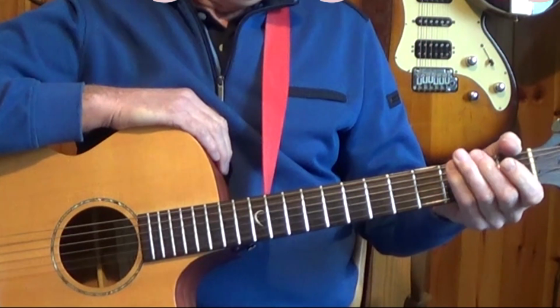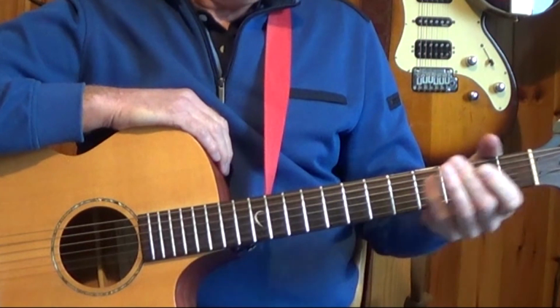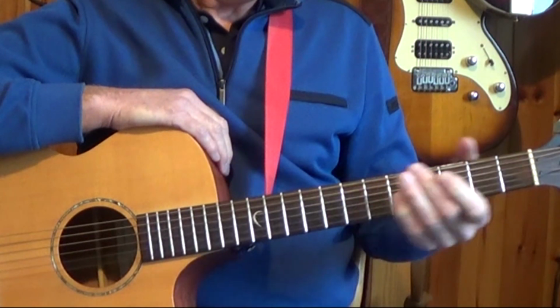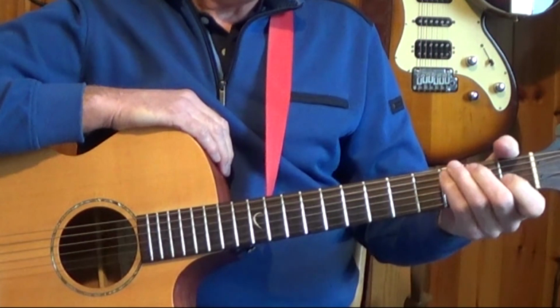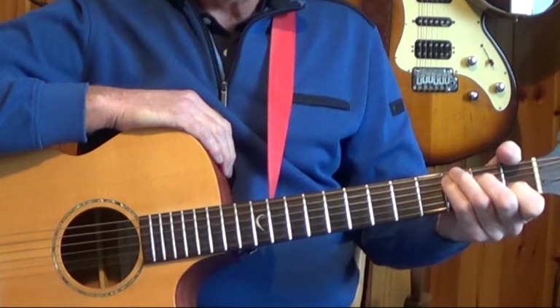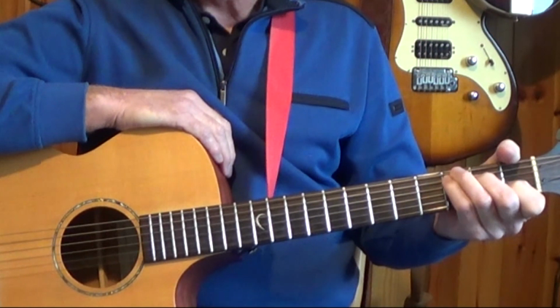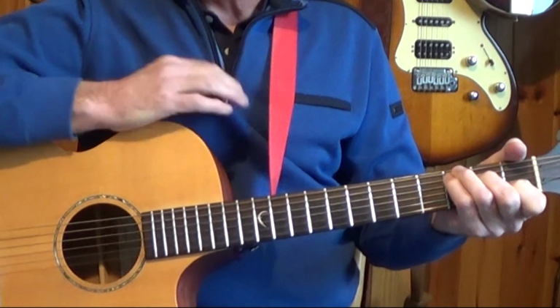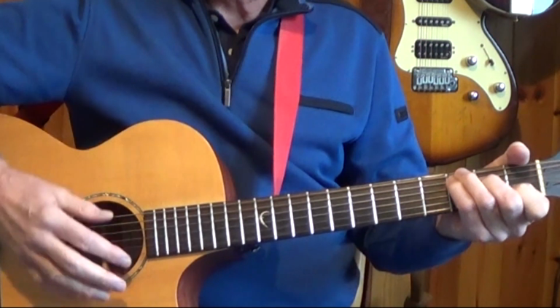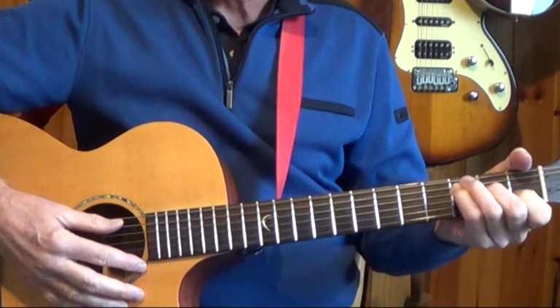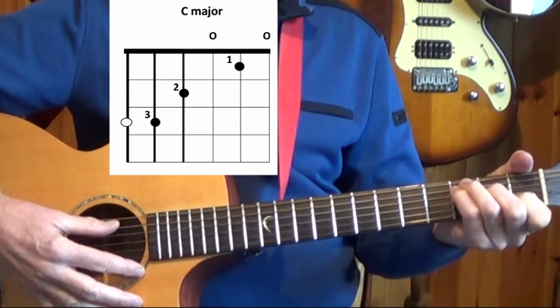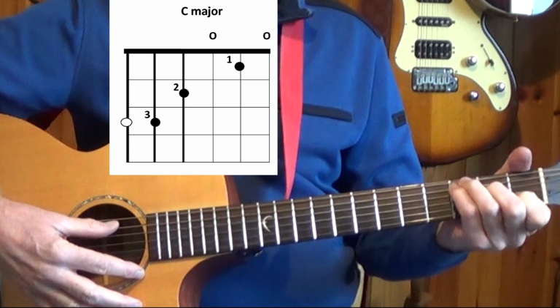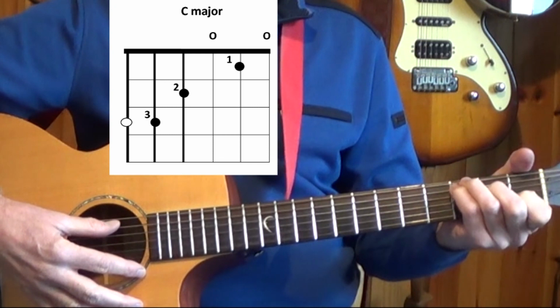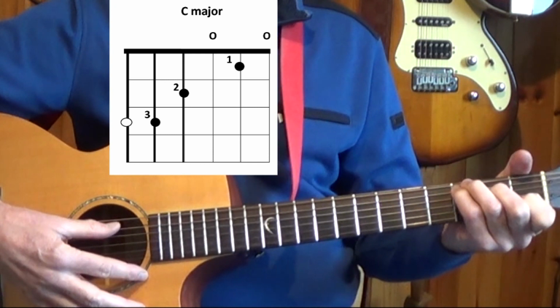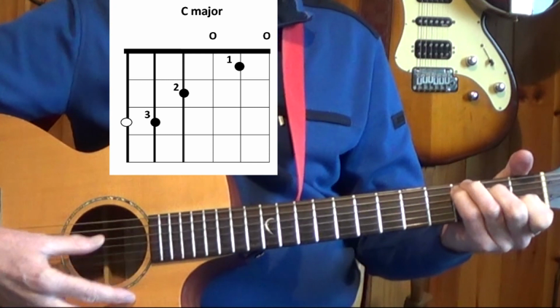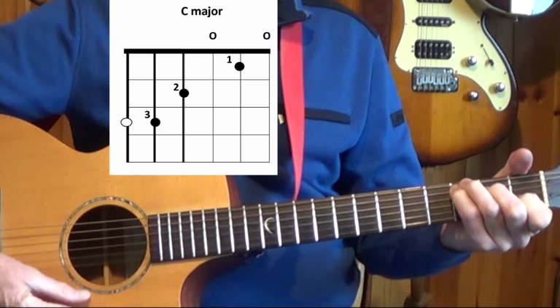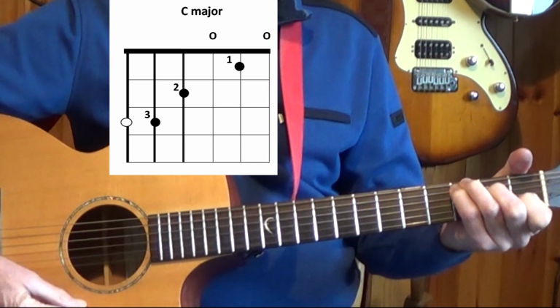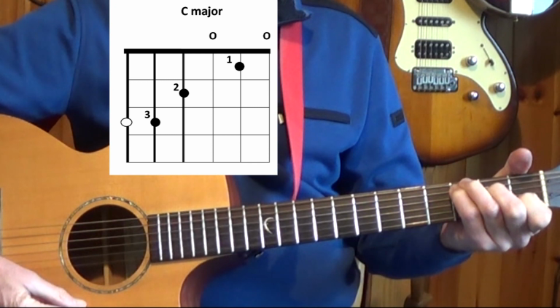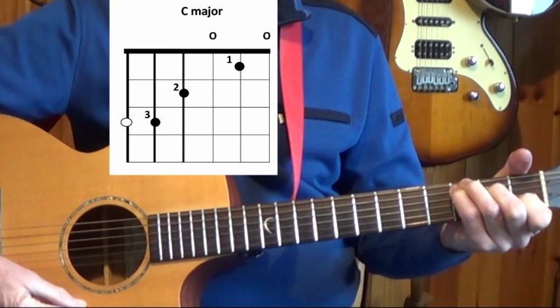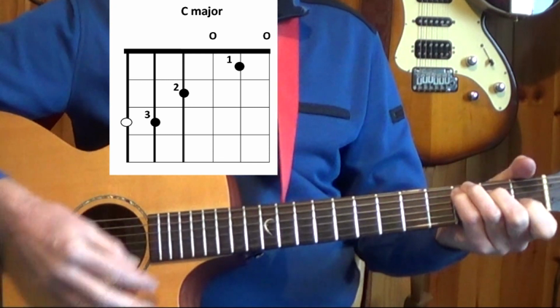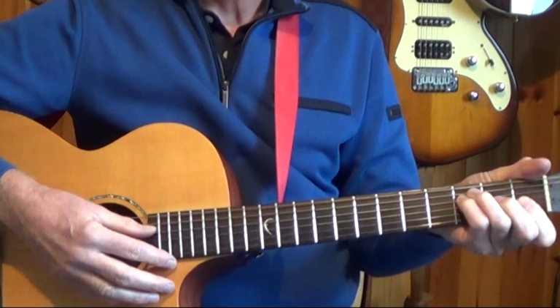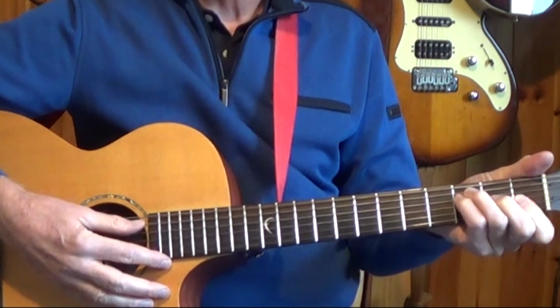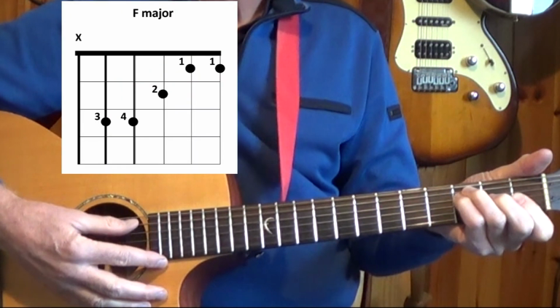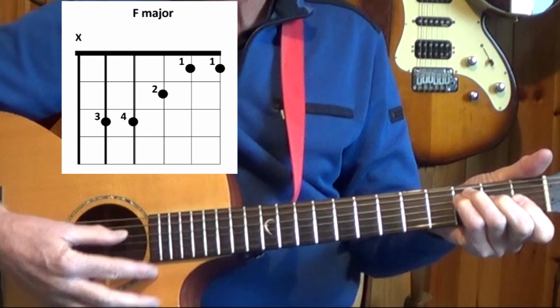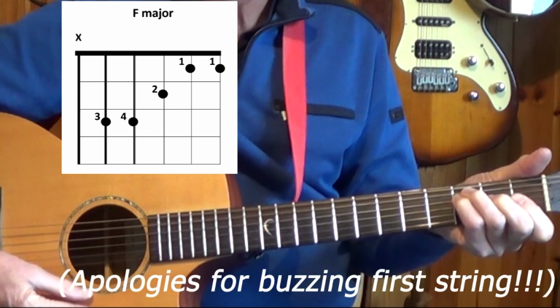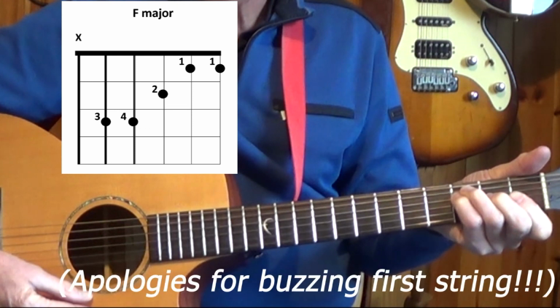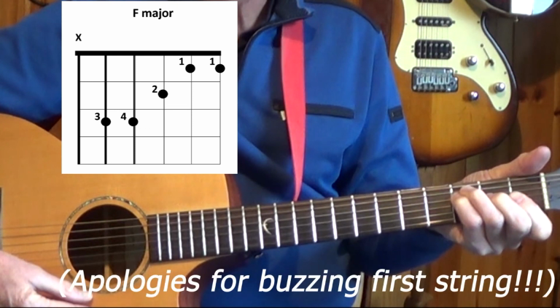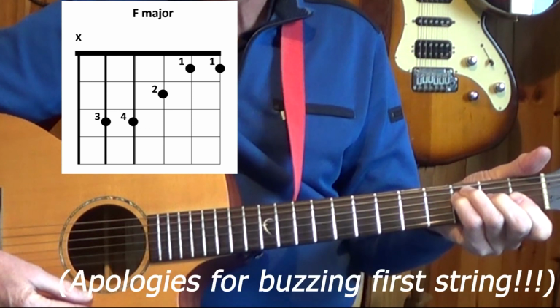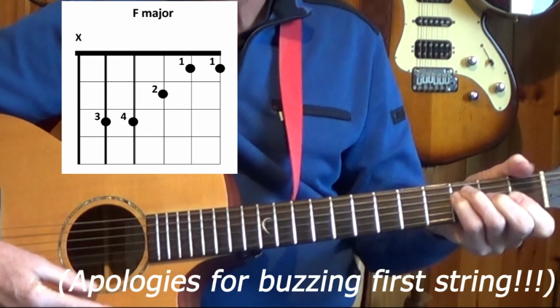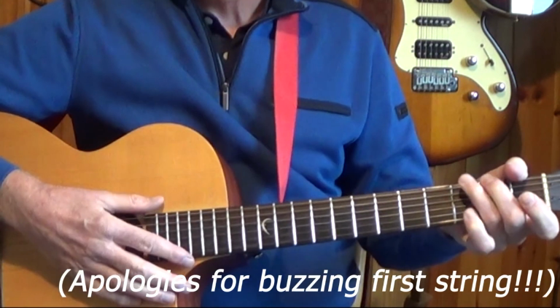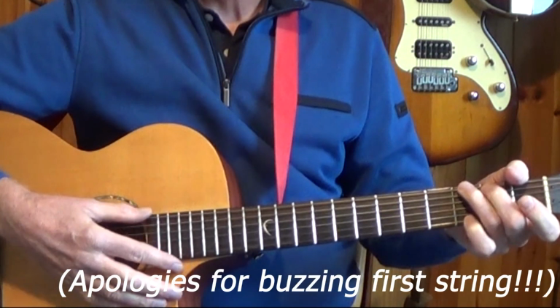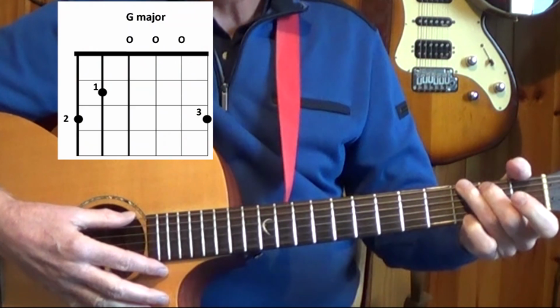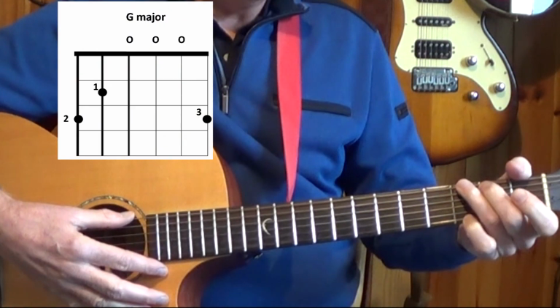I'm playing it in the key of C and we just have three chords: C major, F major, and G major.